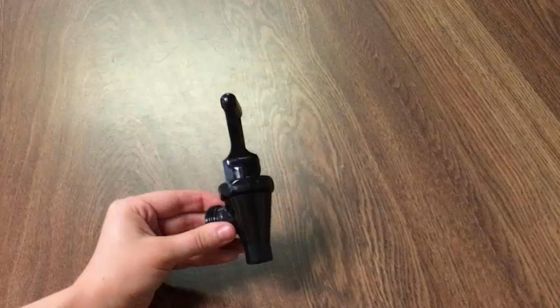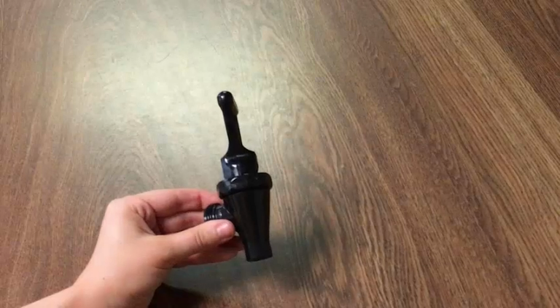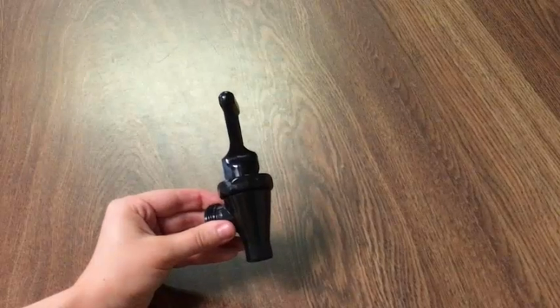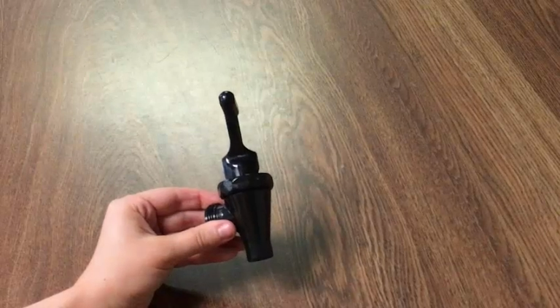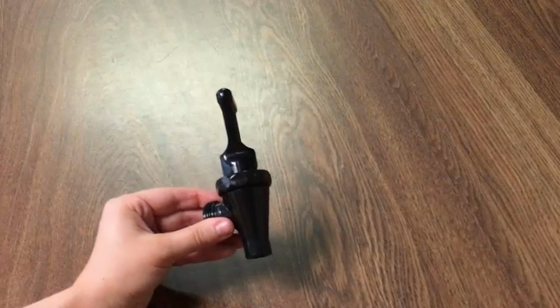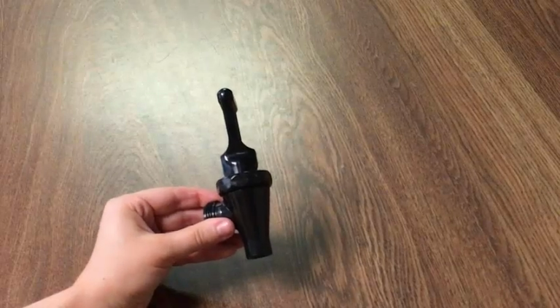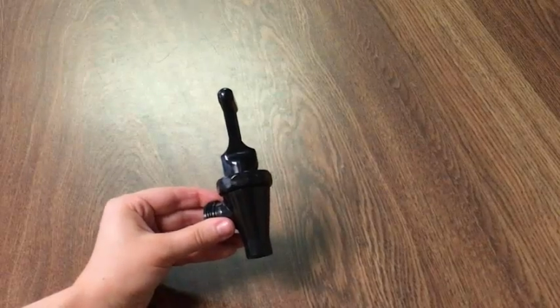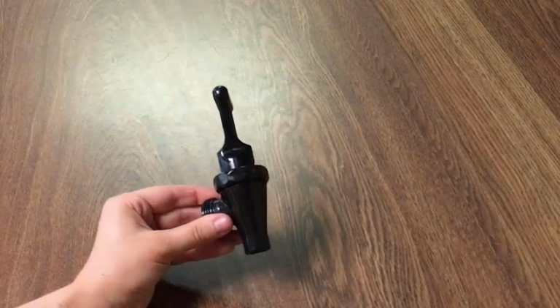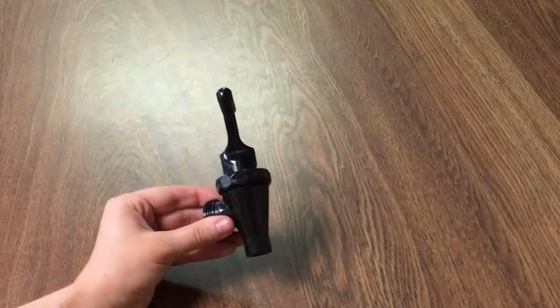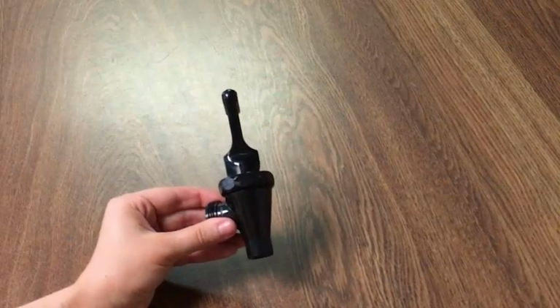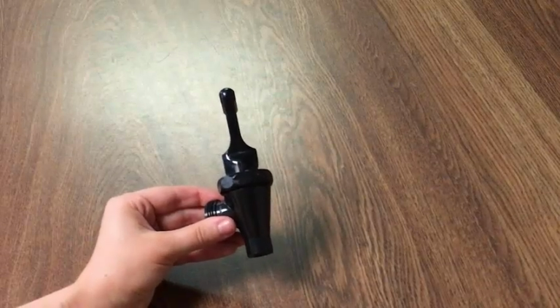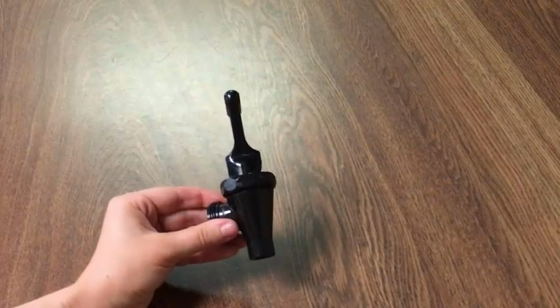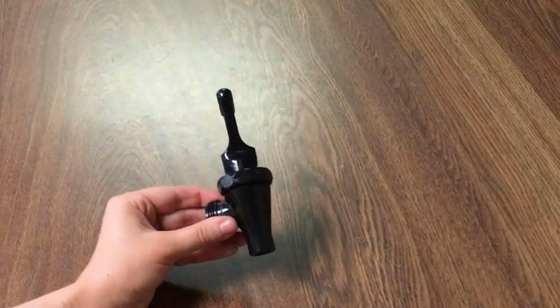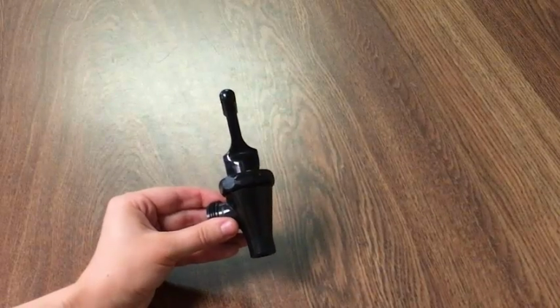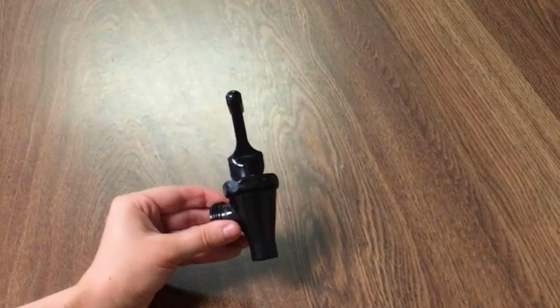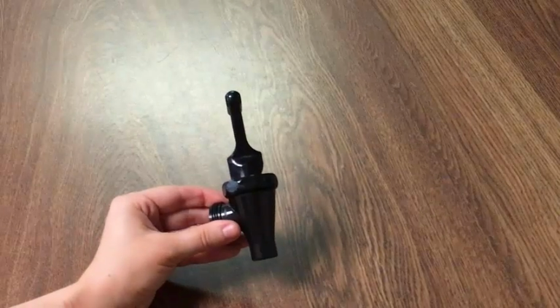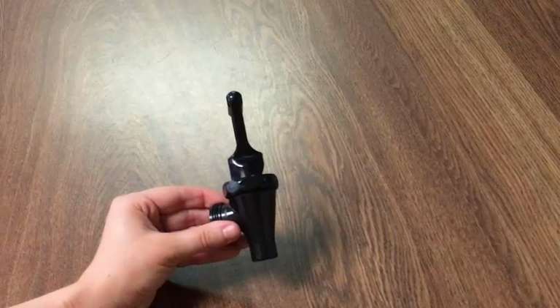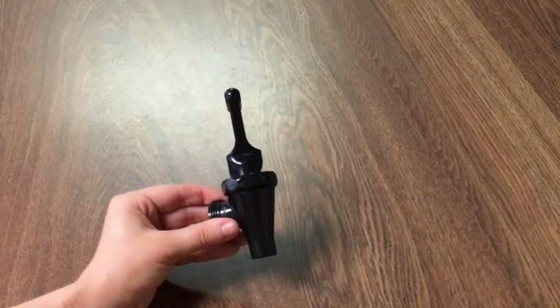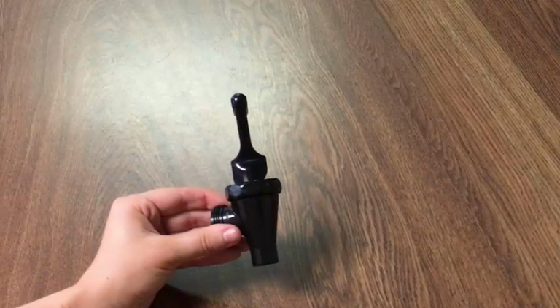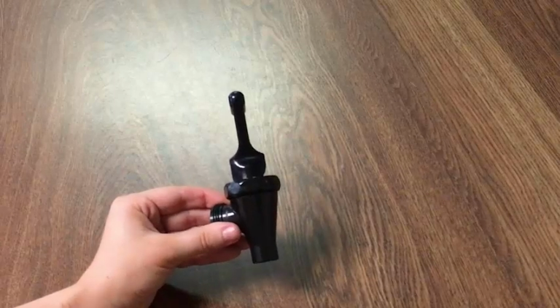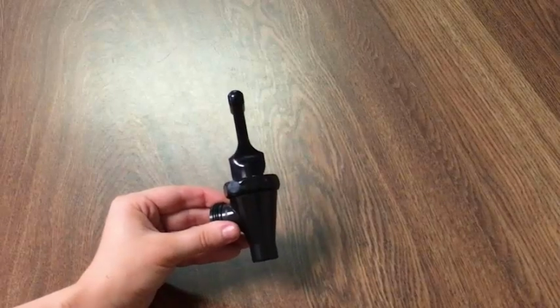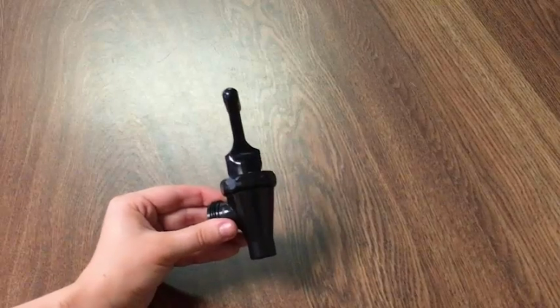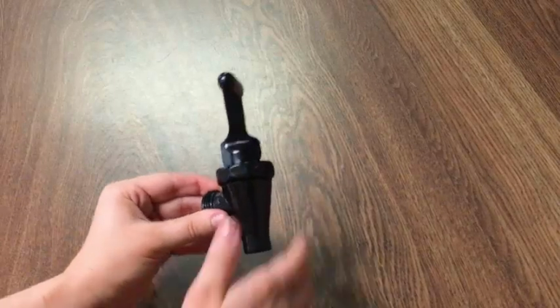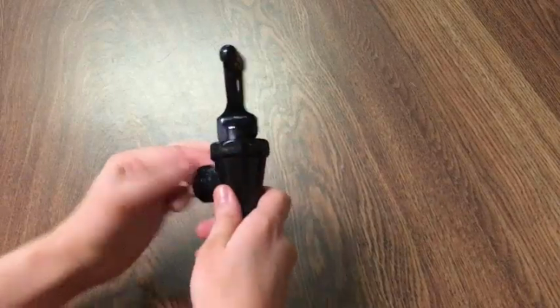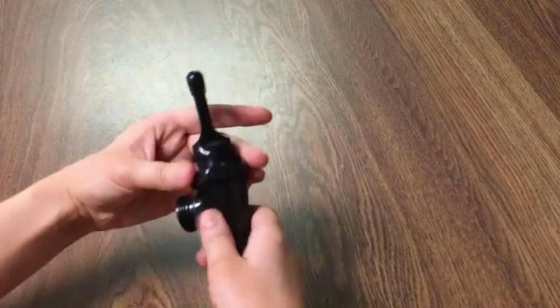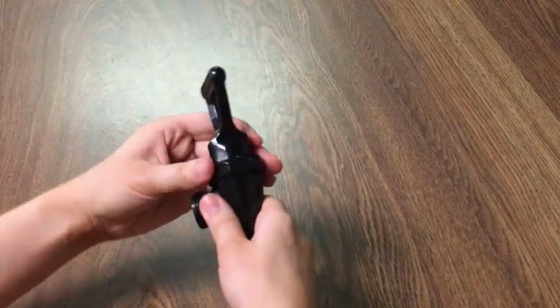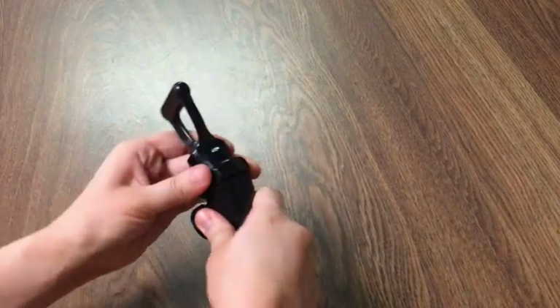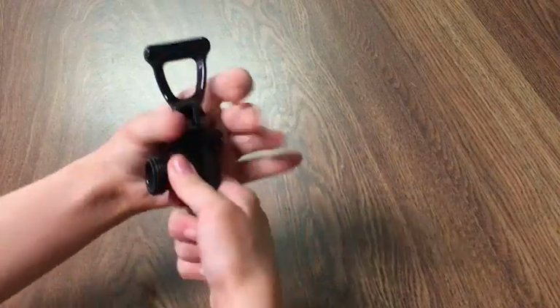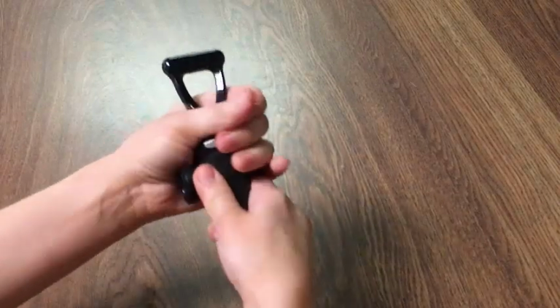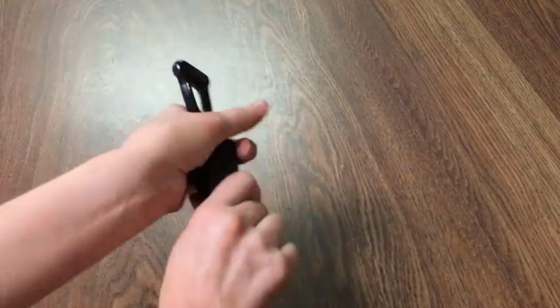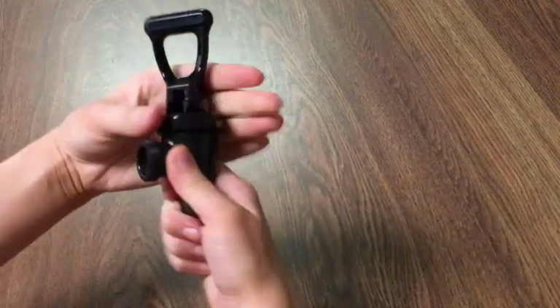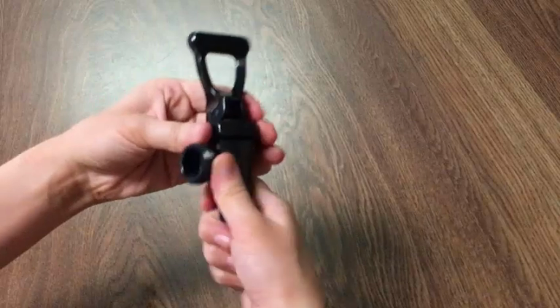Today we're going to walk through how to disassemble and clean the Tomlinson S and SPB series faucets. To begin, you'll want to disconnect the upper assembly from the body of the faucet.